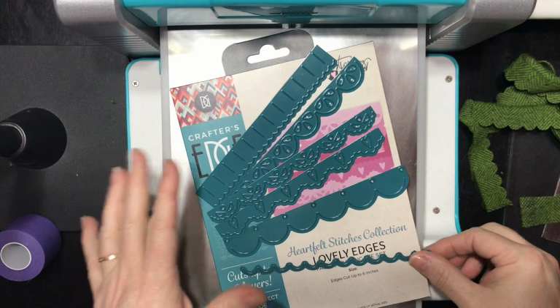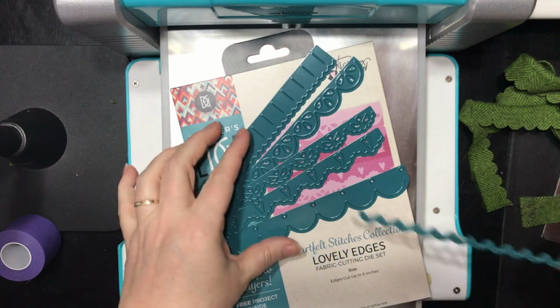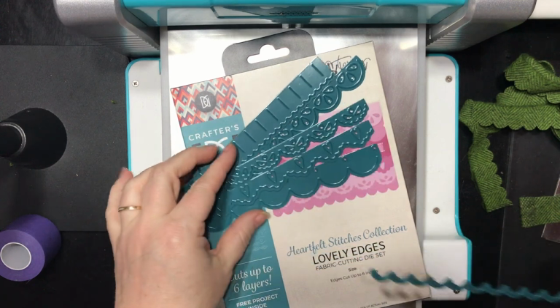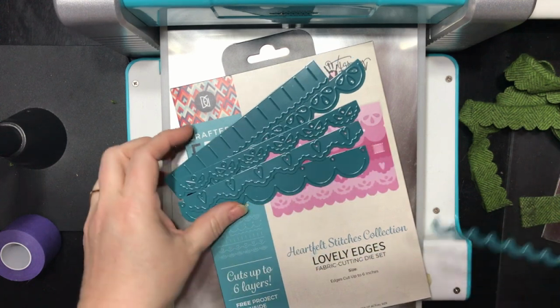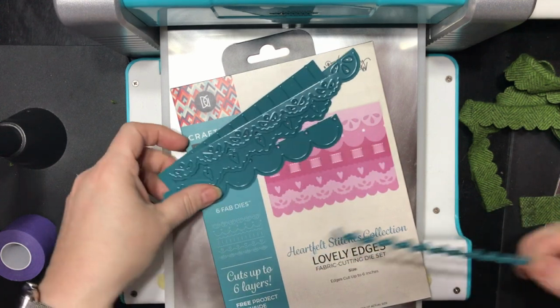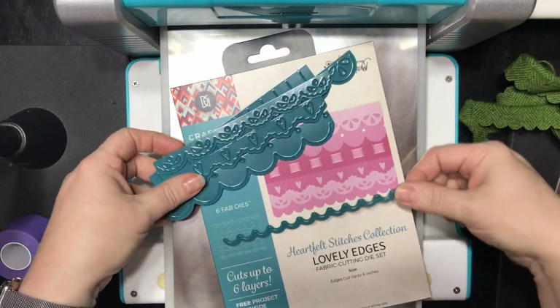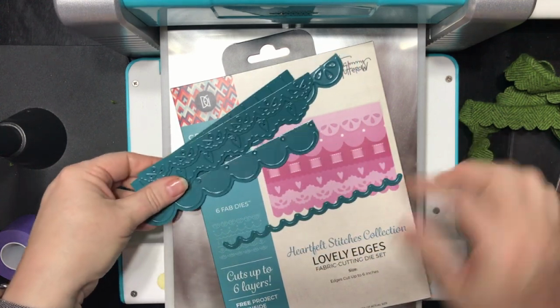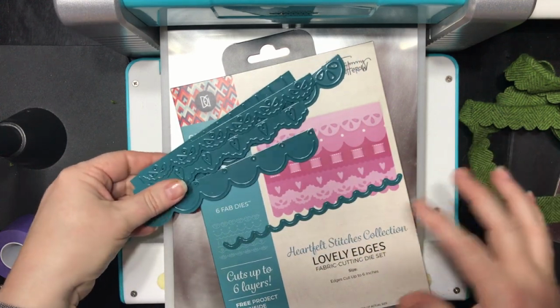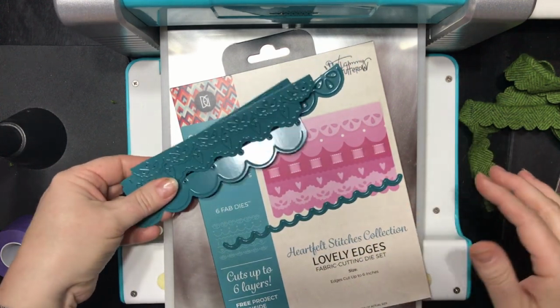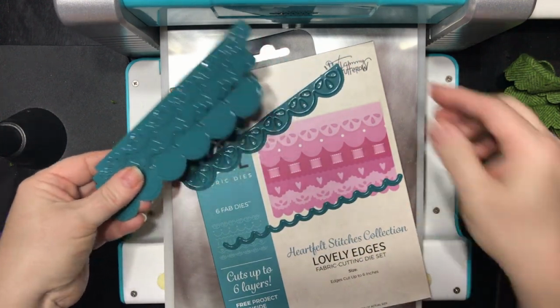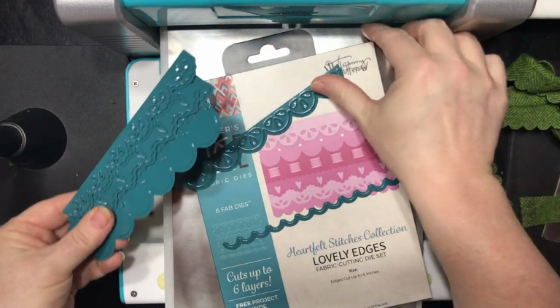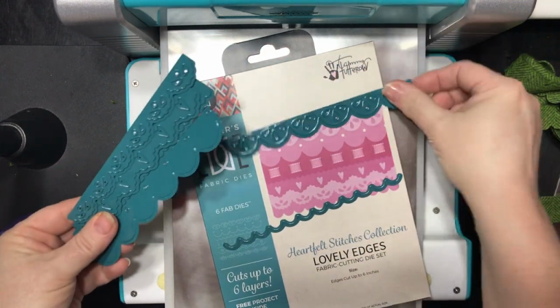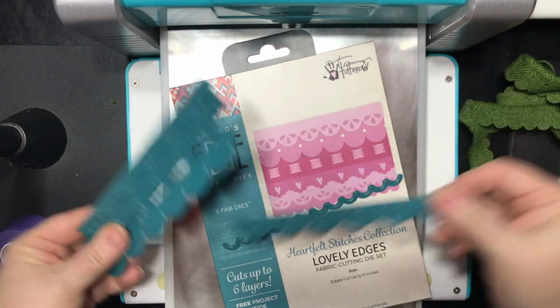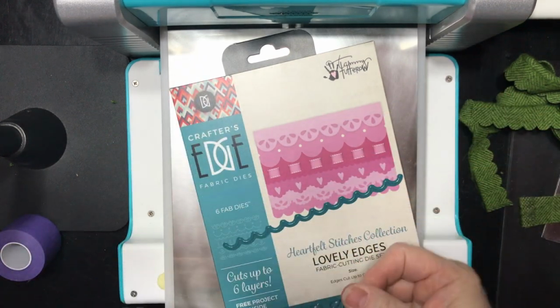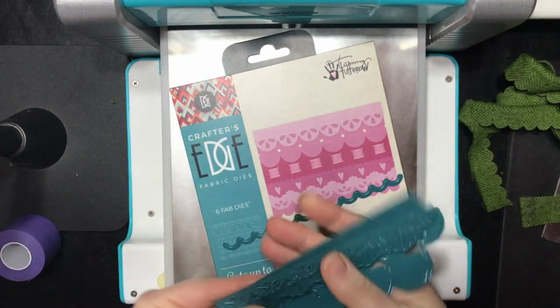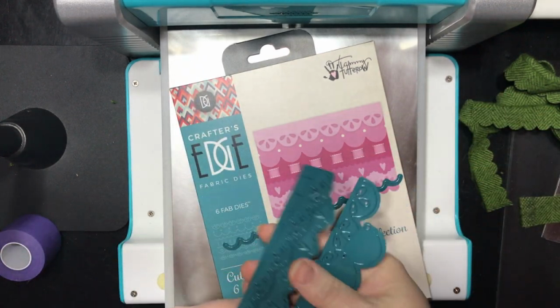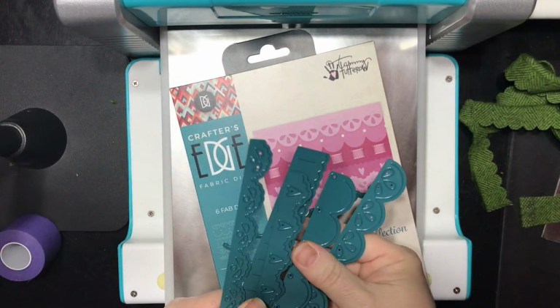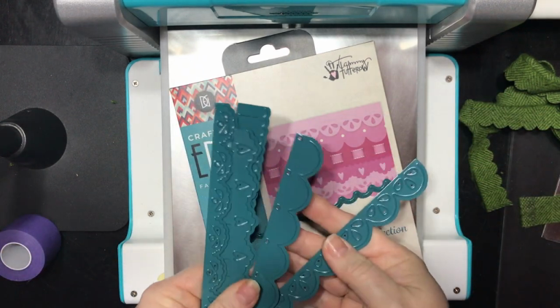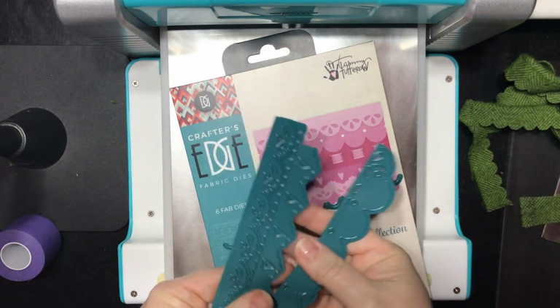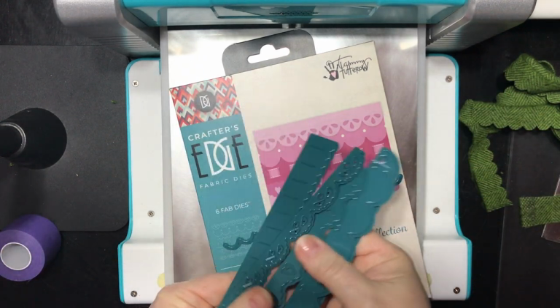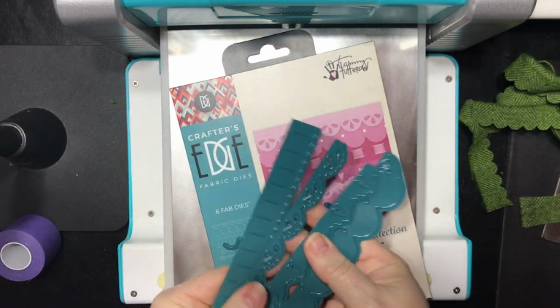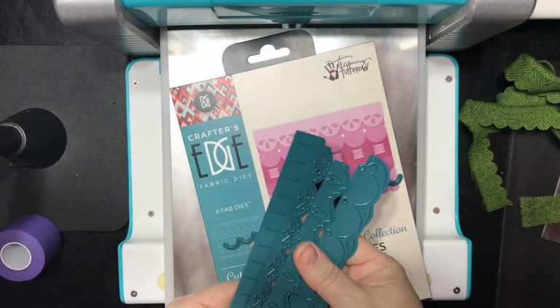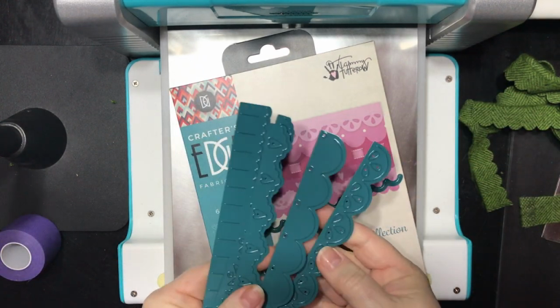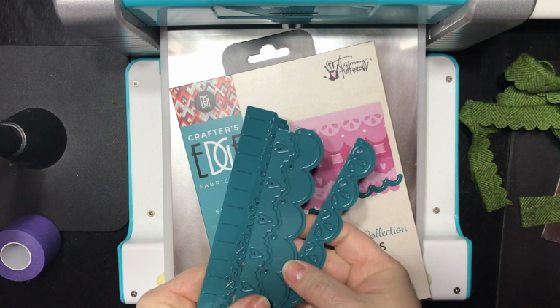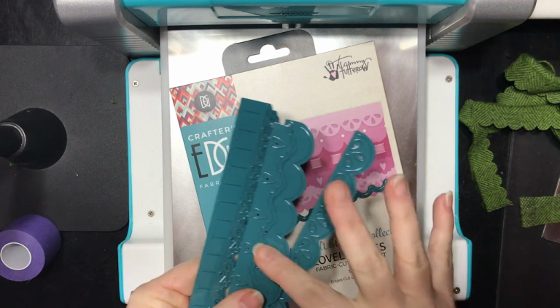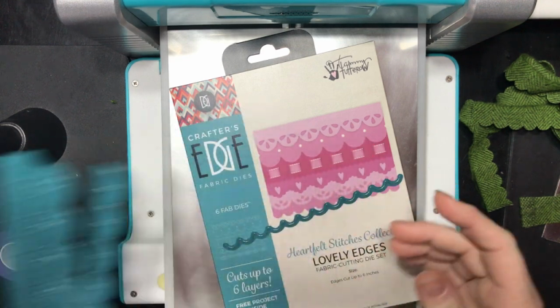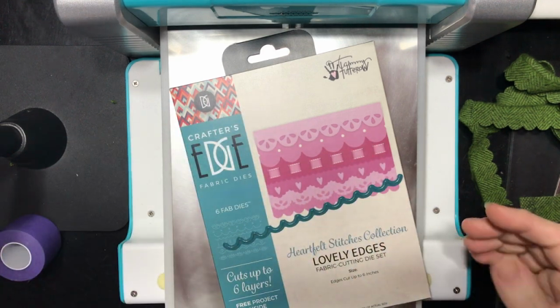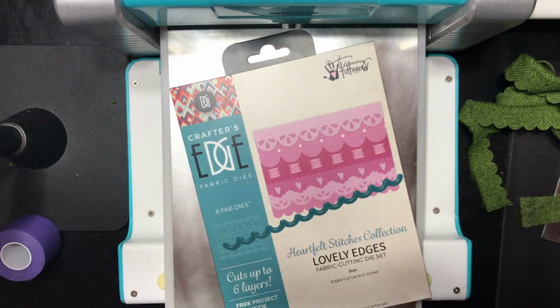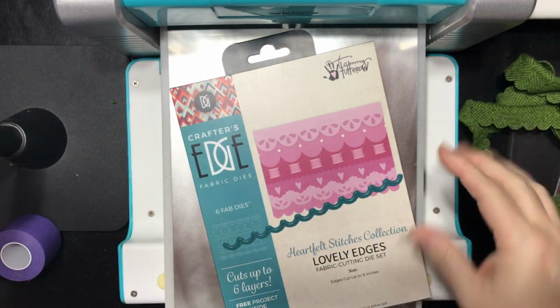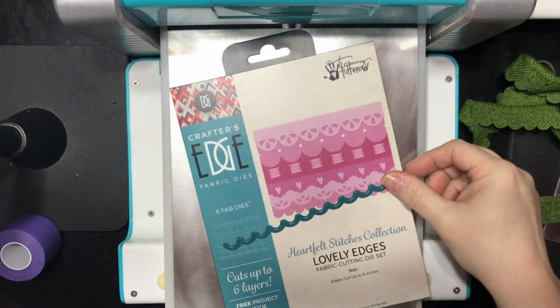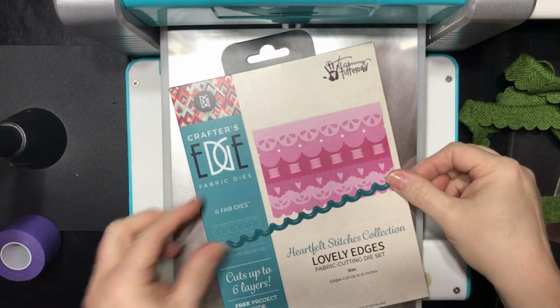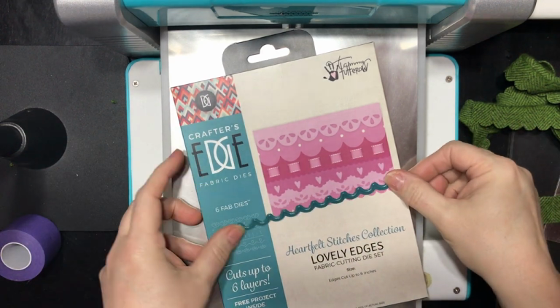I'm using the Lovely Edges set of dies. This is part of my new Heartfelt Stitches collection from Crafters Edge. You can see it includes several different styles of scallops. I love scallops, so I had to have a set of scallops.